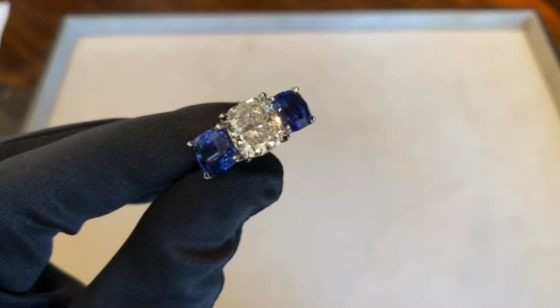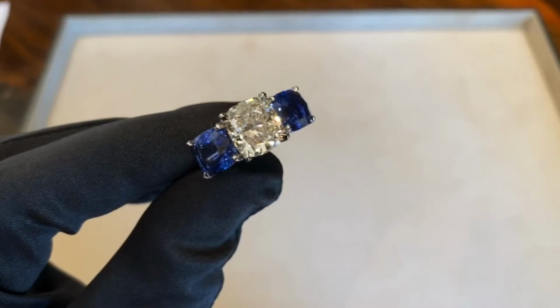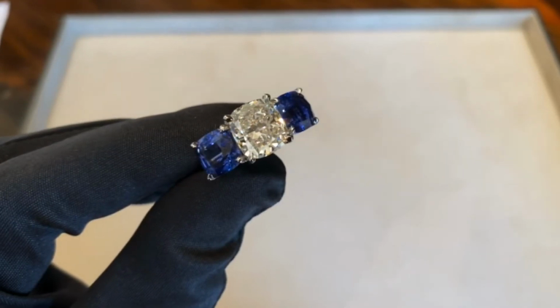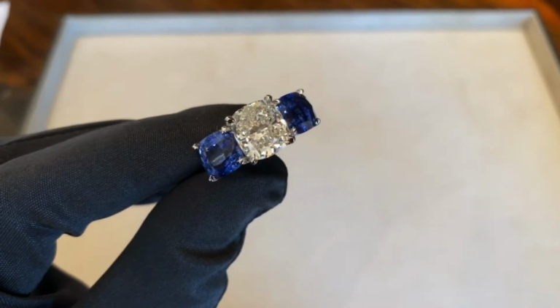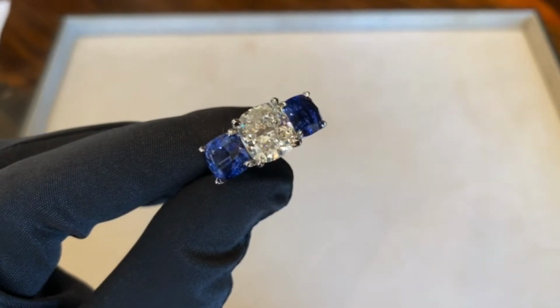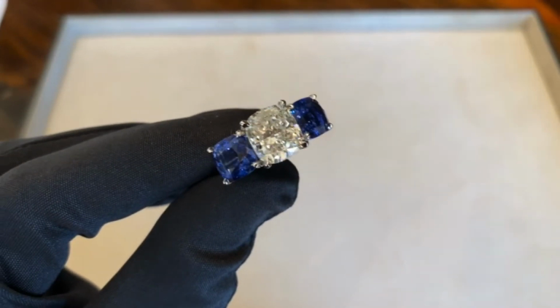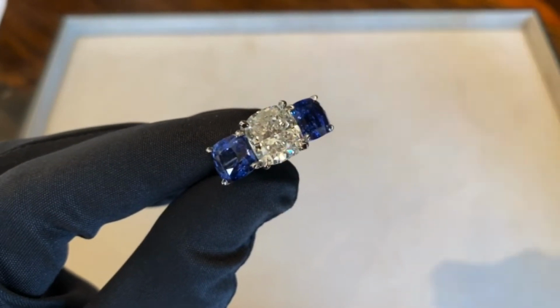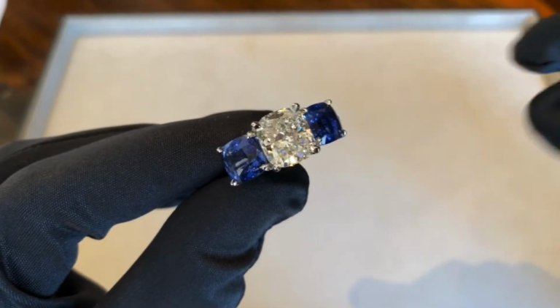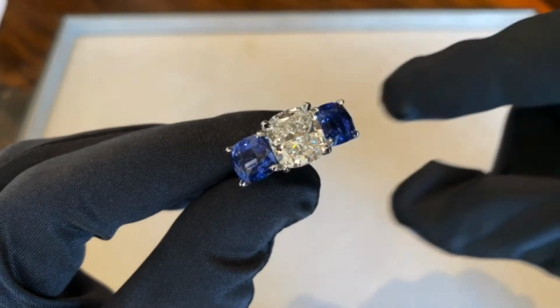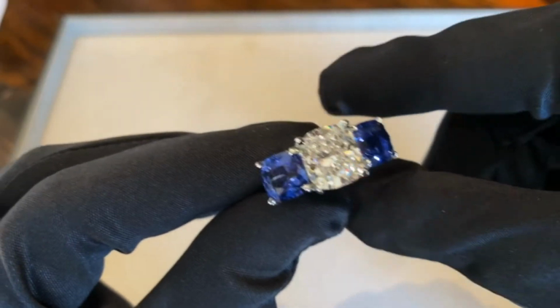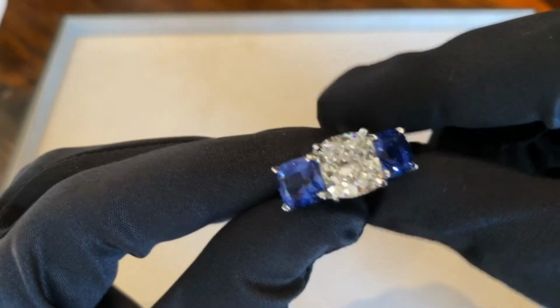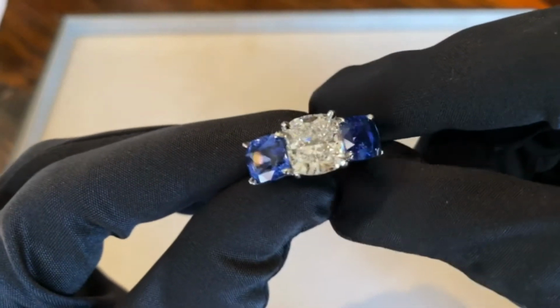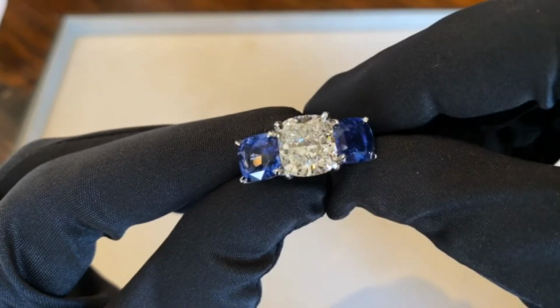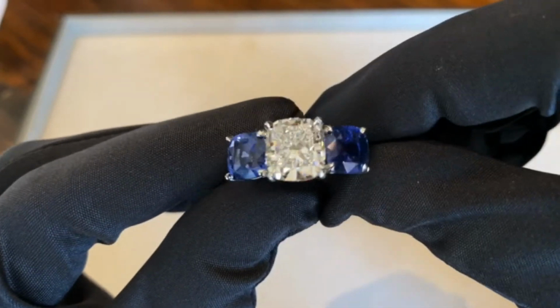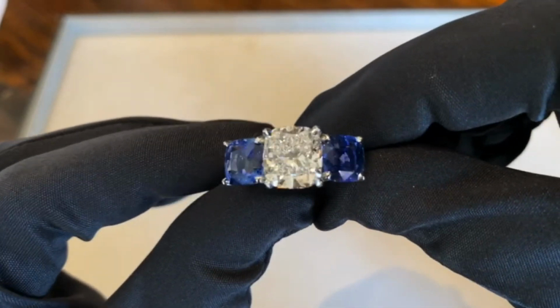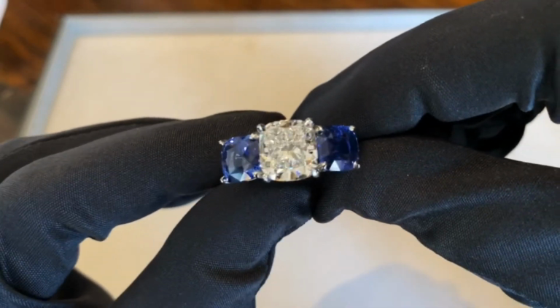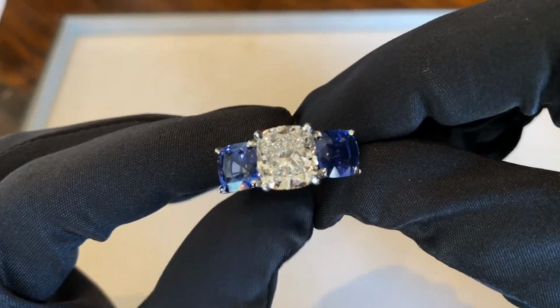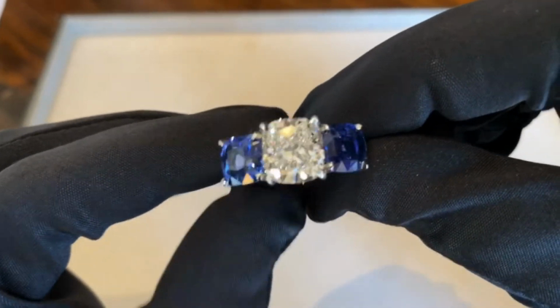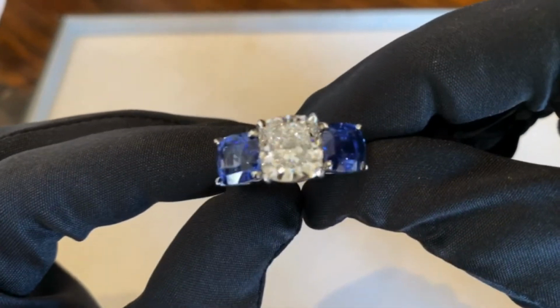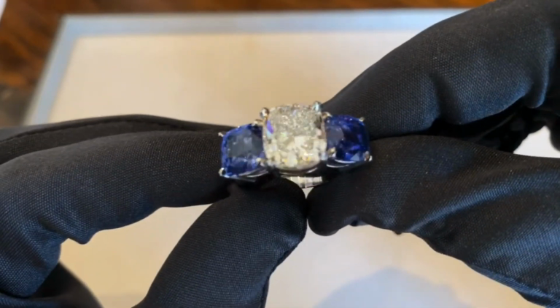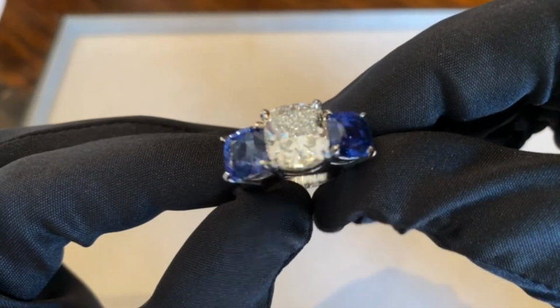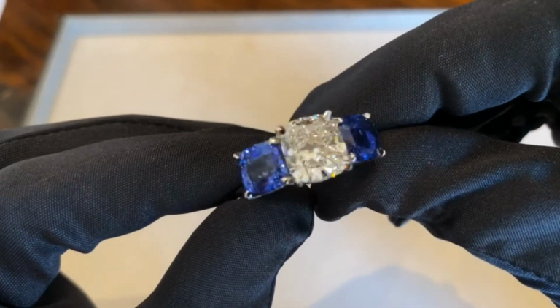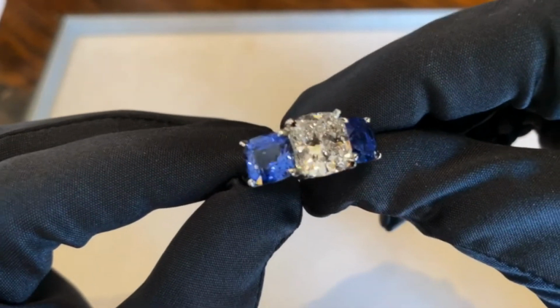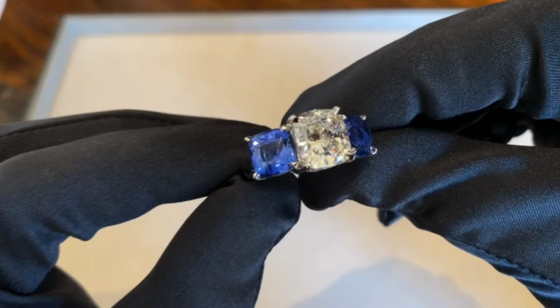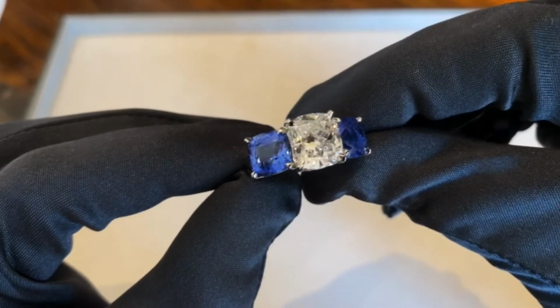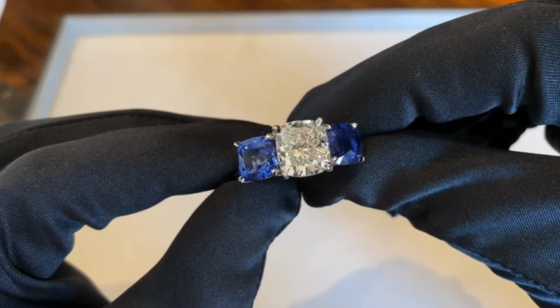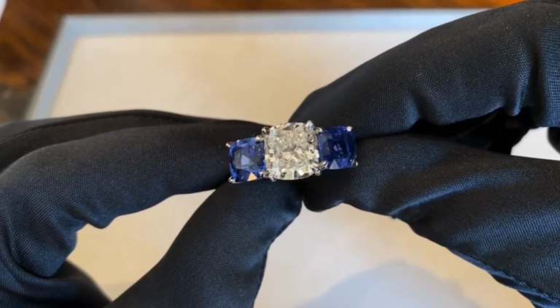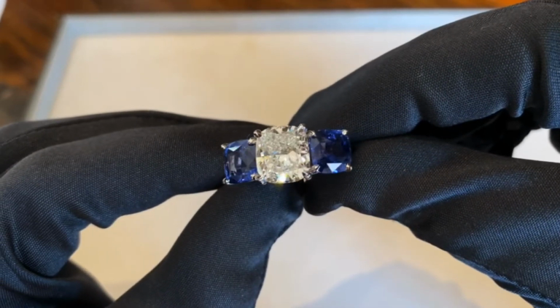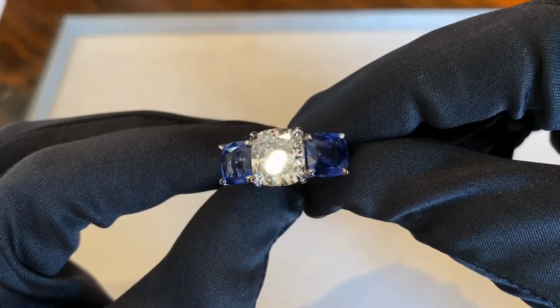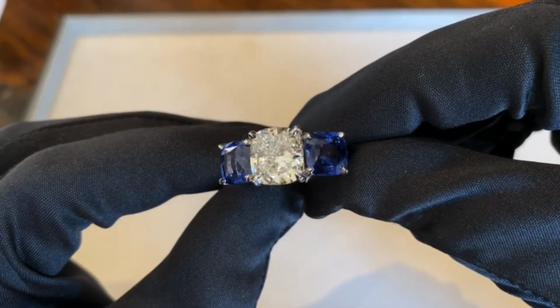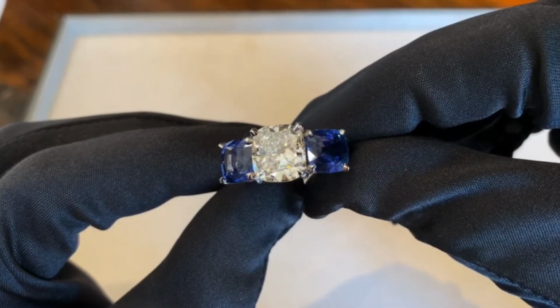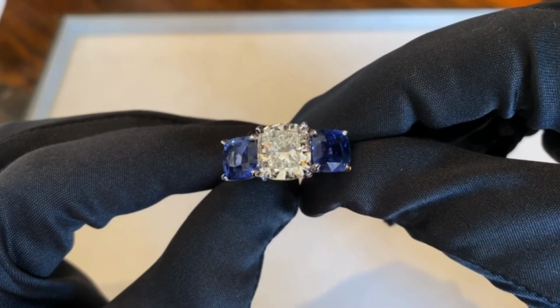The first ring we wanted to highlight today has a 5.03 carat diamond cushion in the center with H color and VS2 clarity. It also has a GIA certification.